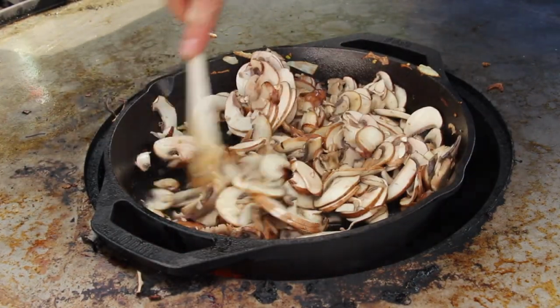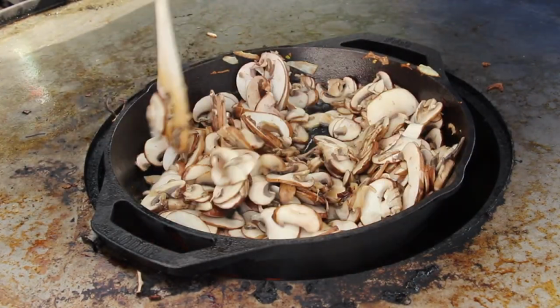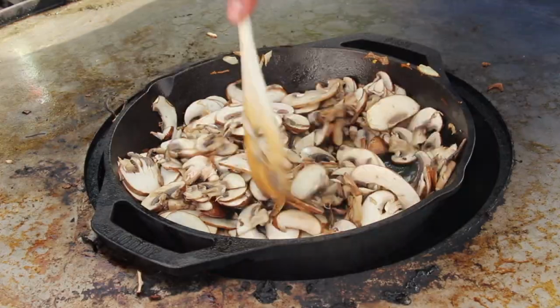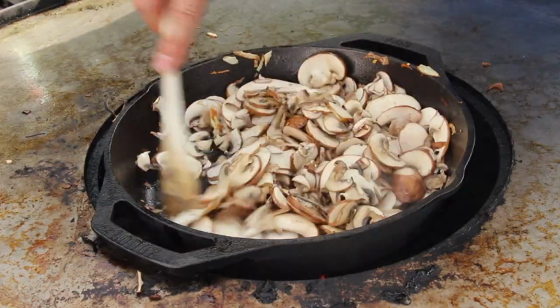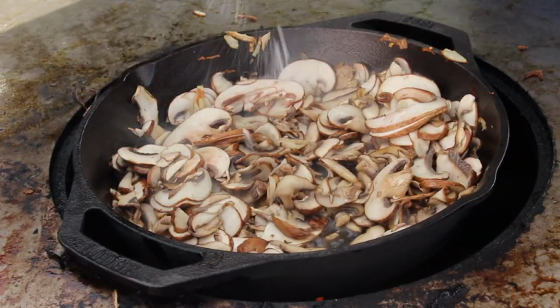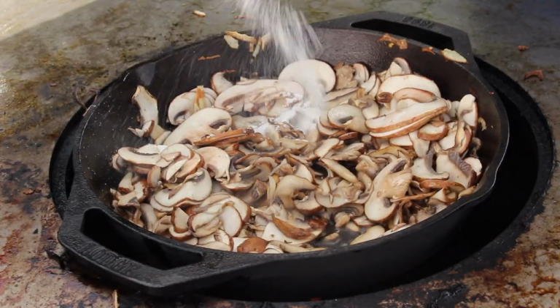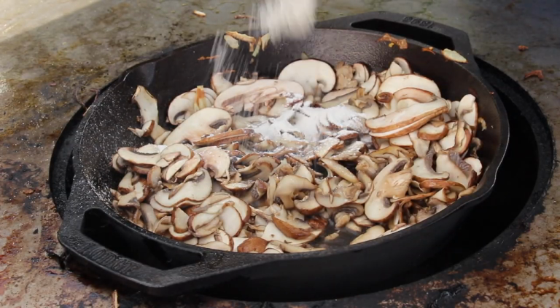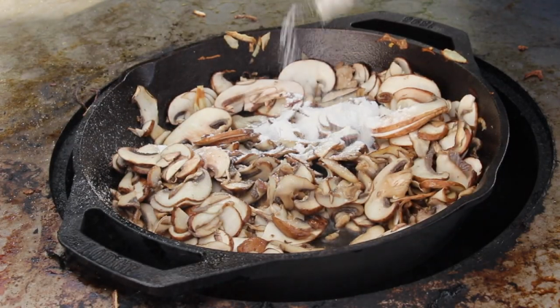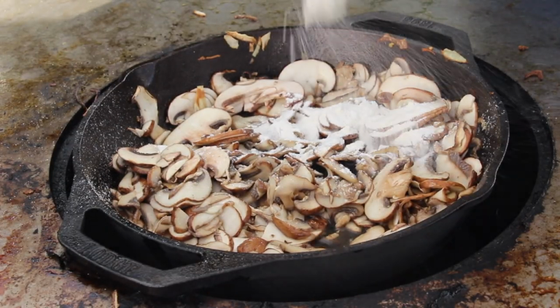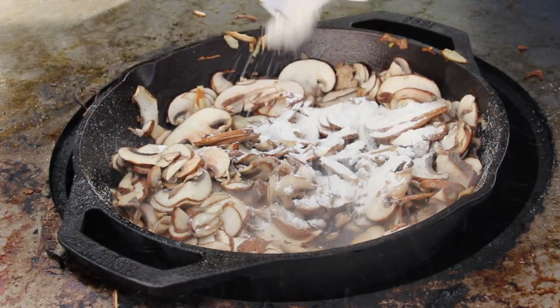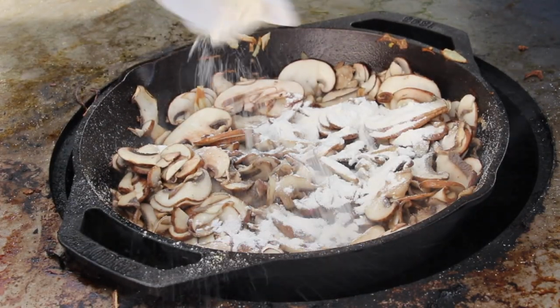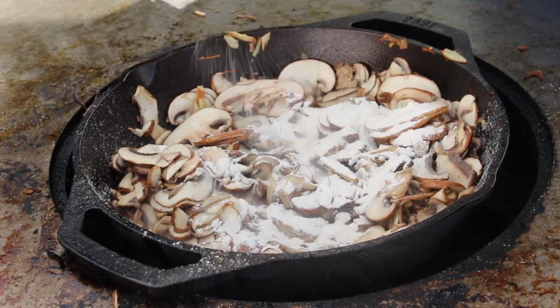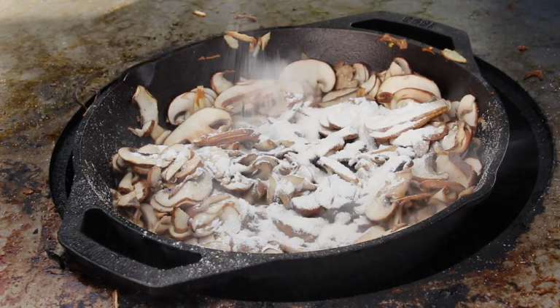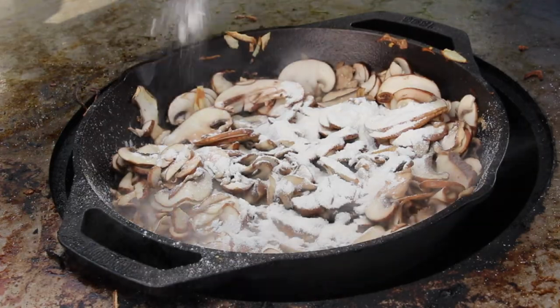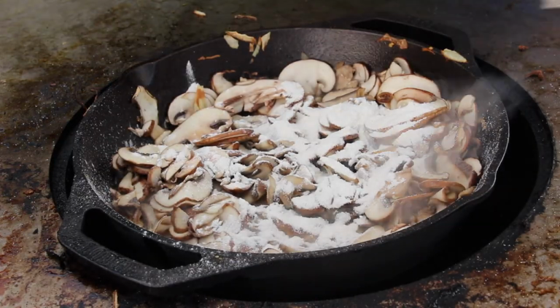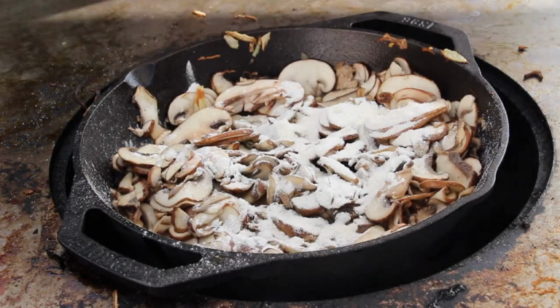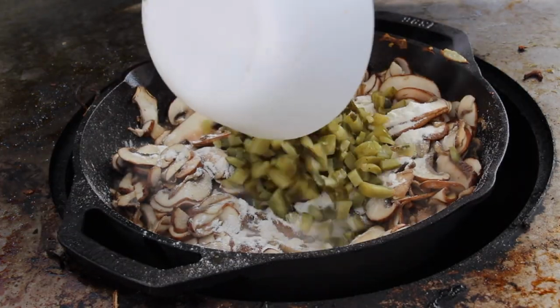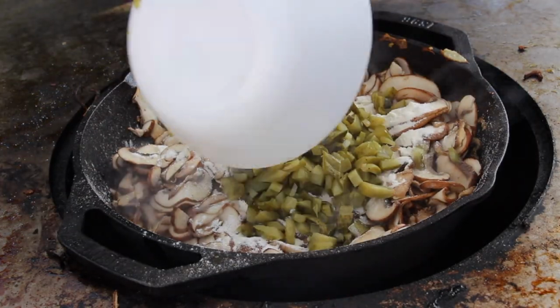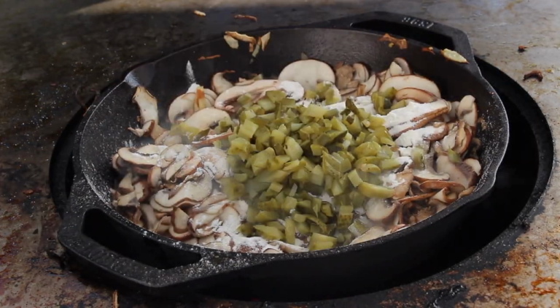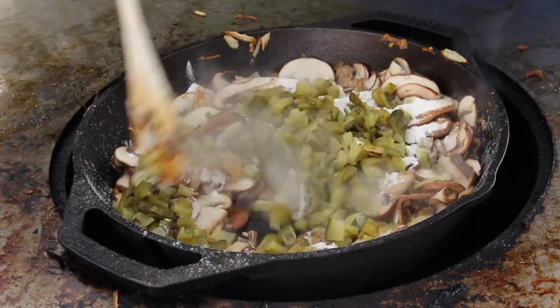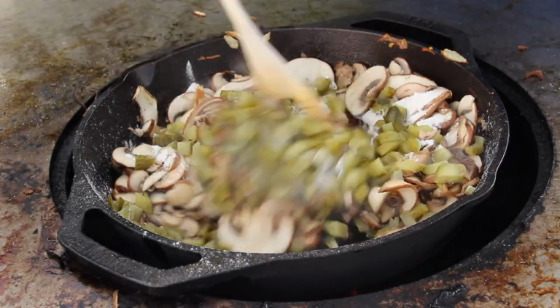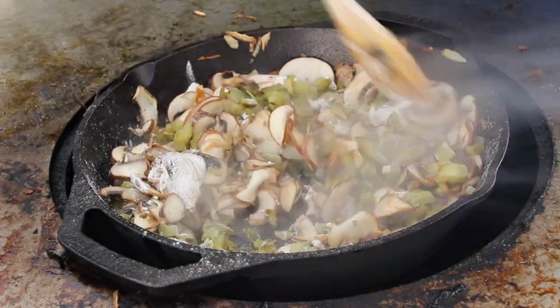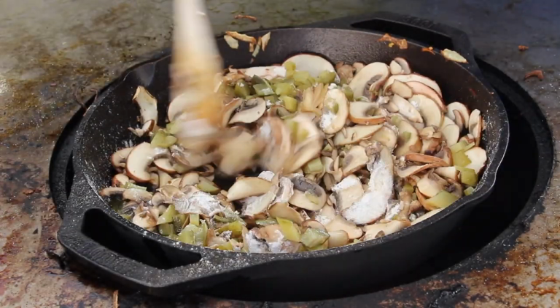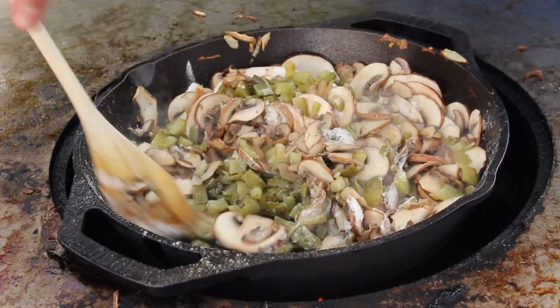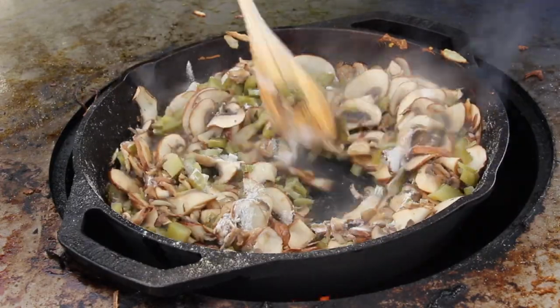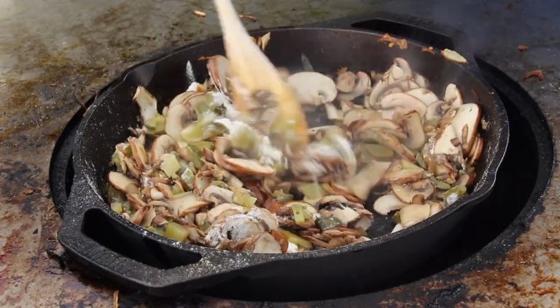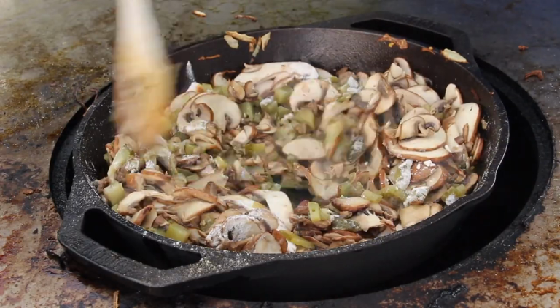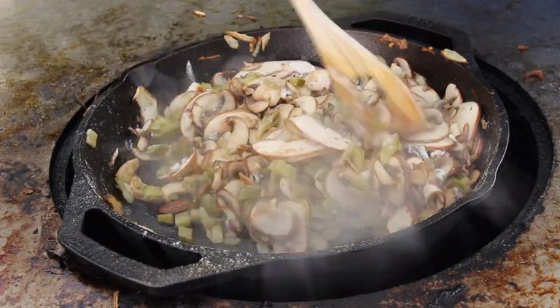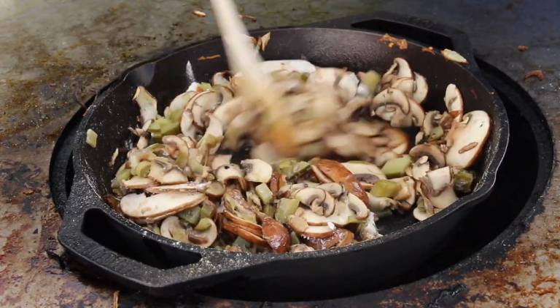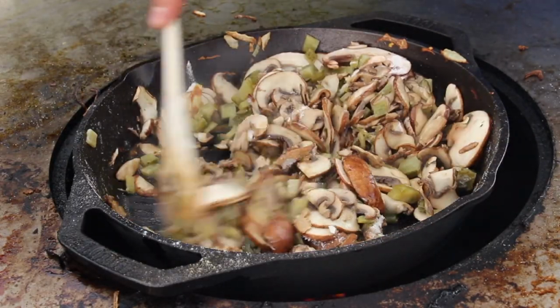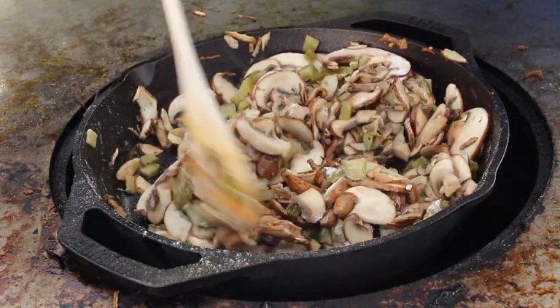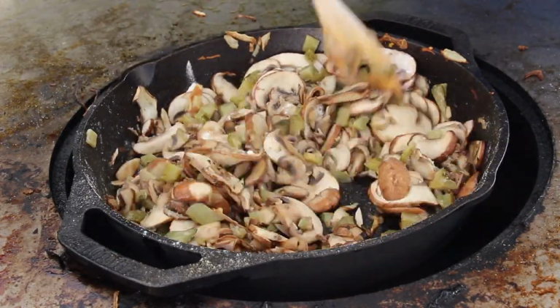Next step is to add a little bit of all-purpose flour — this helps make the sauce not too thin and also adds flavor to the mushrooms. Then add the pickles and keep on stirring.